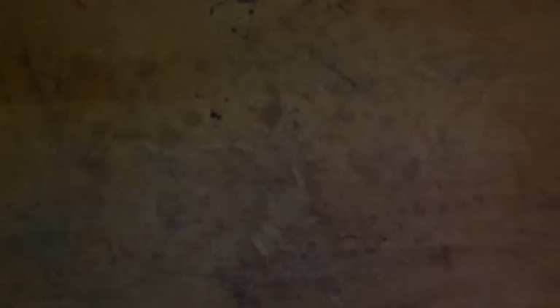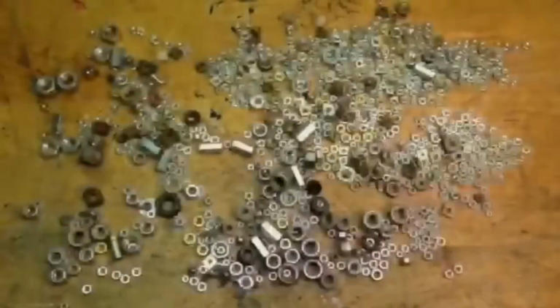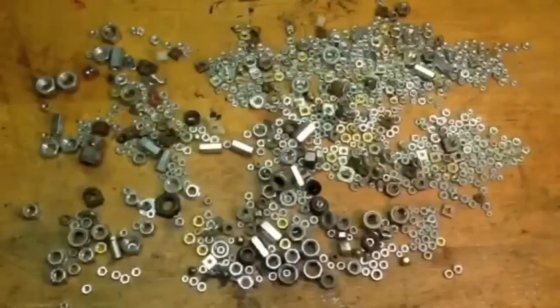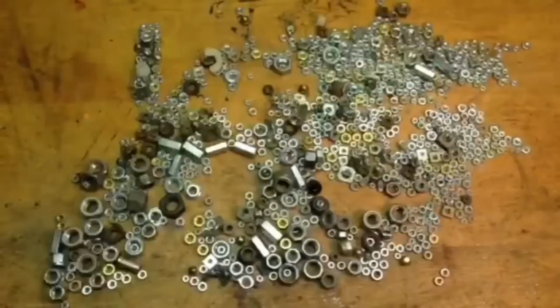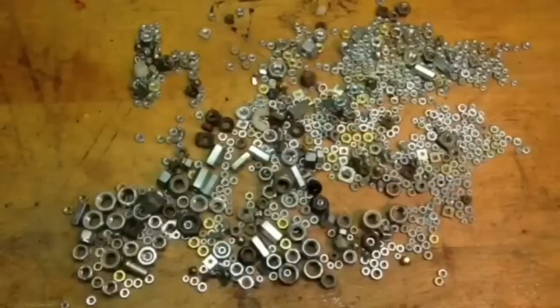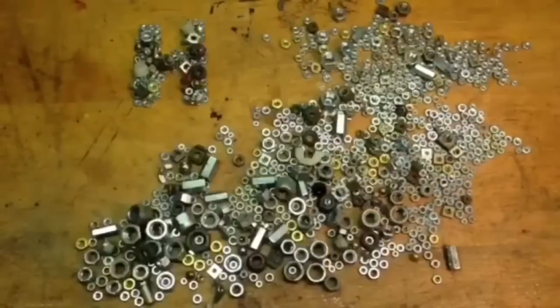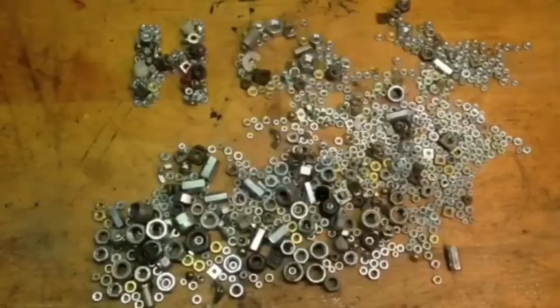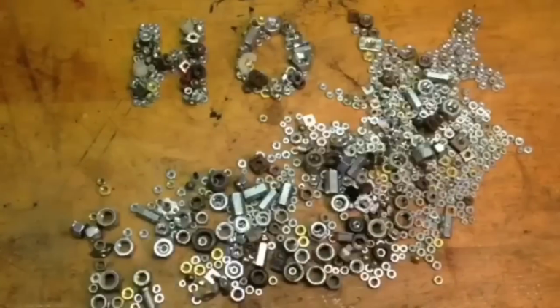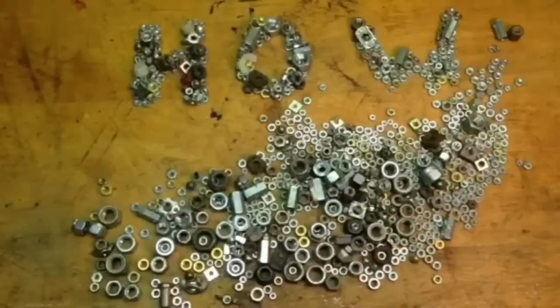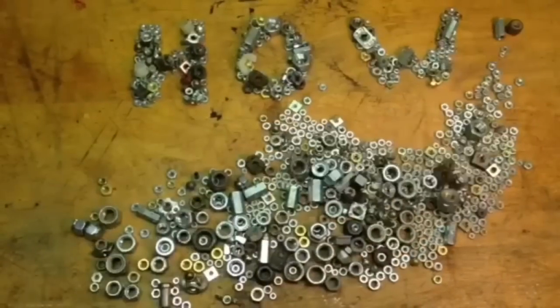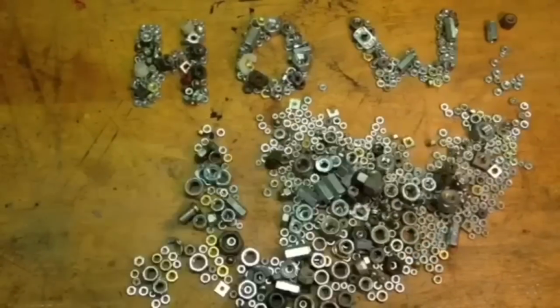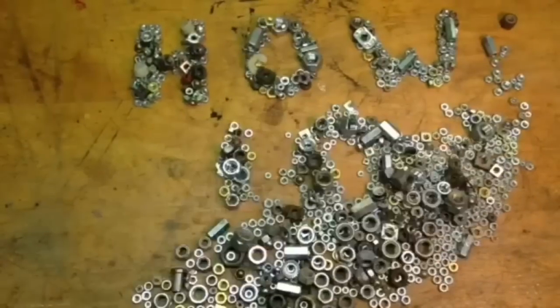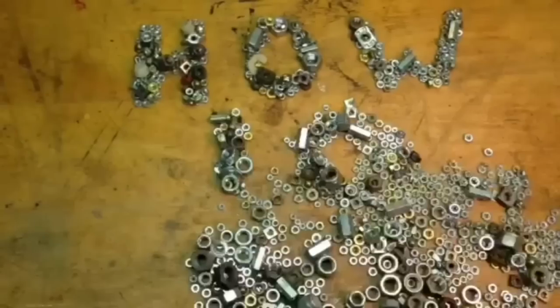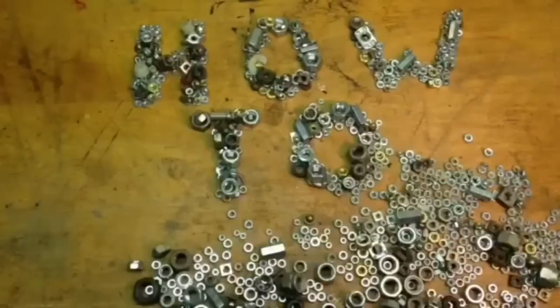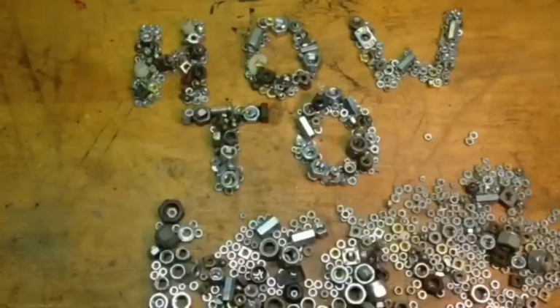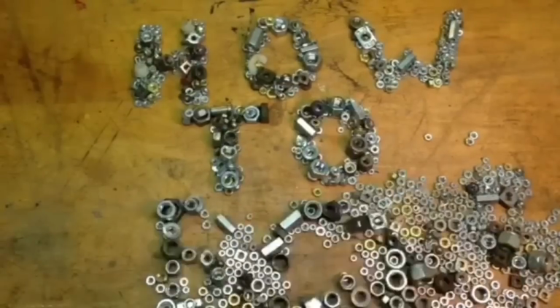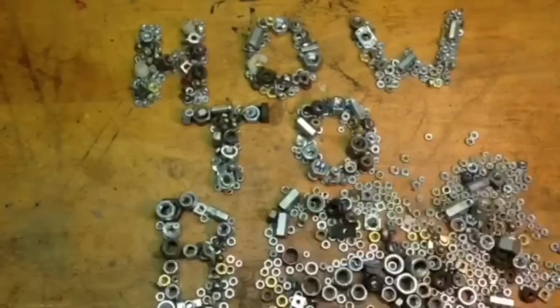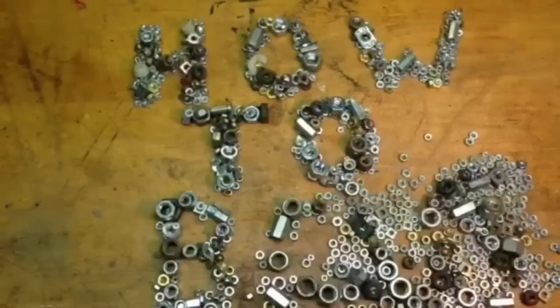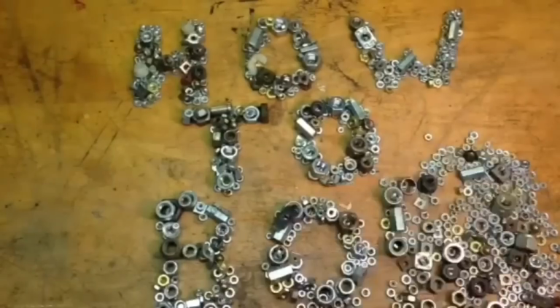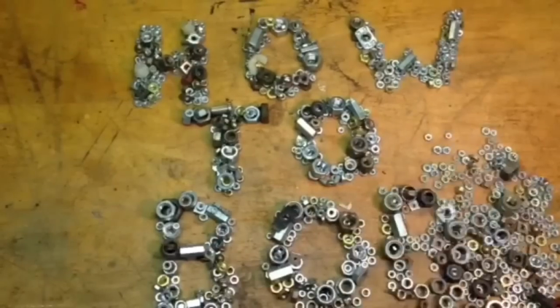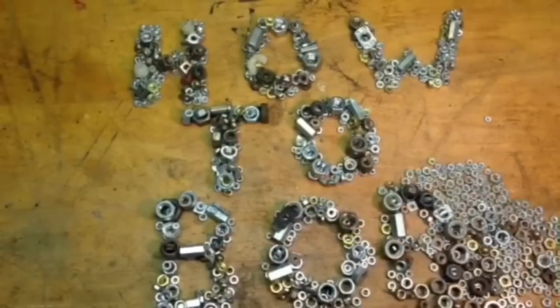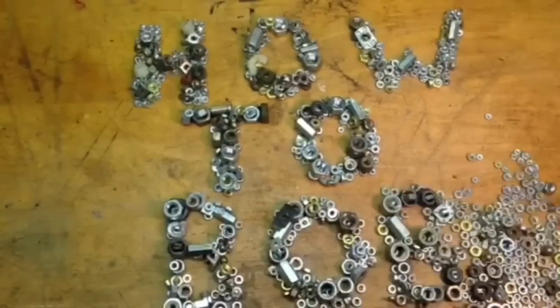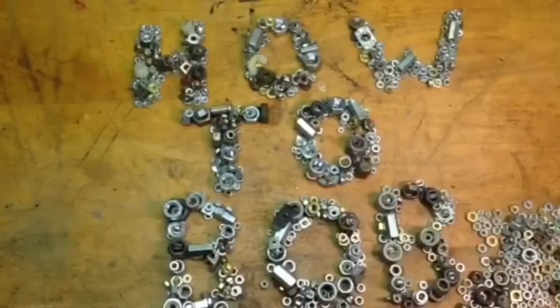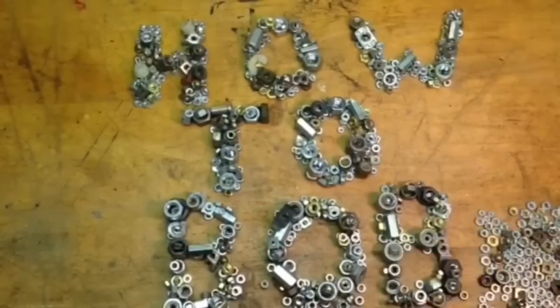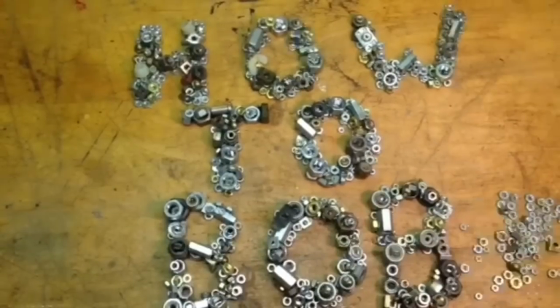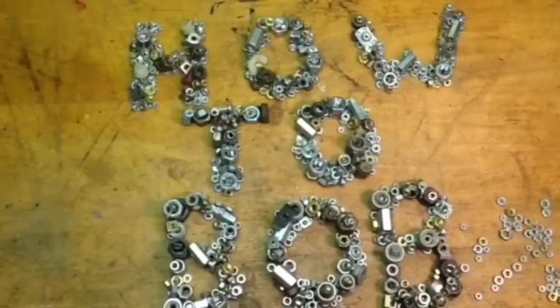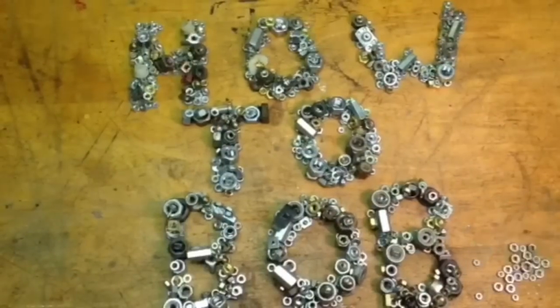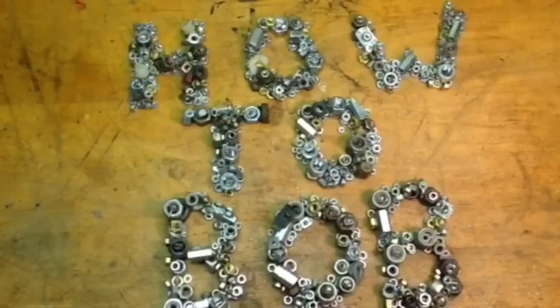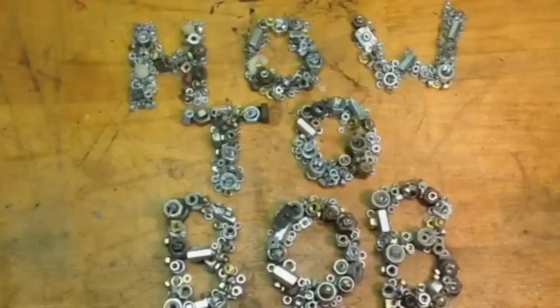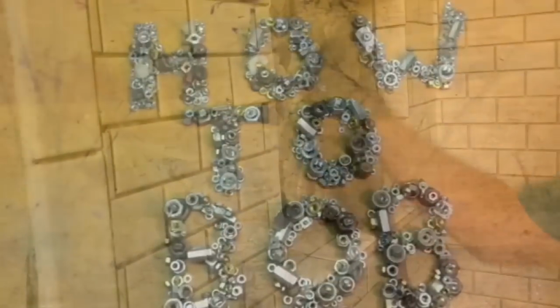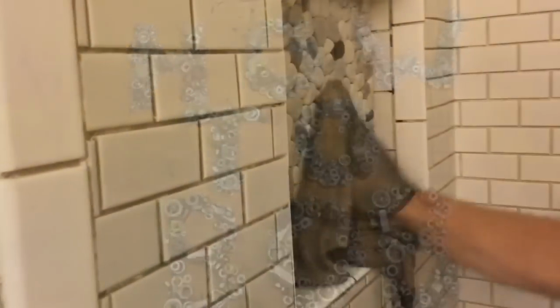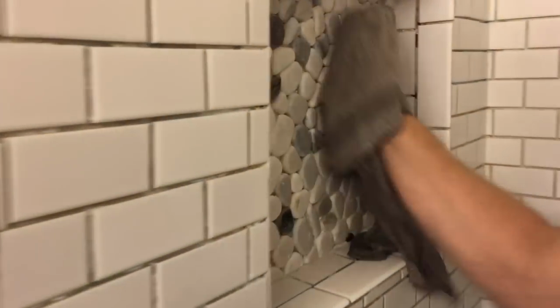Hello and welcome back to part 8 of how to convert a tub shower to a walk-in shower. I'm HowToBob and today is grout day.